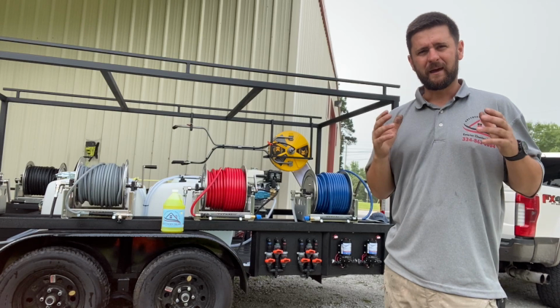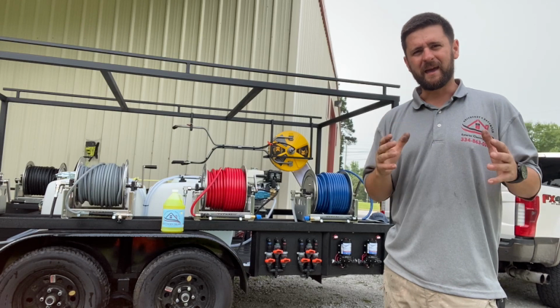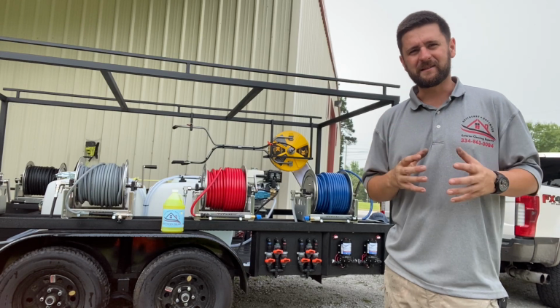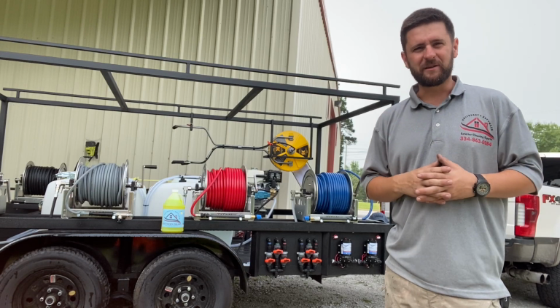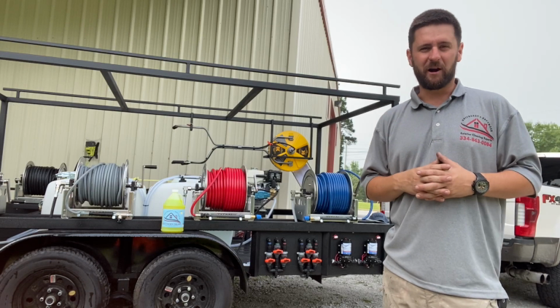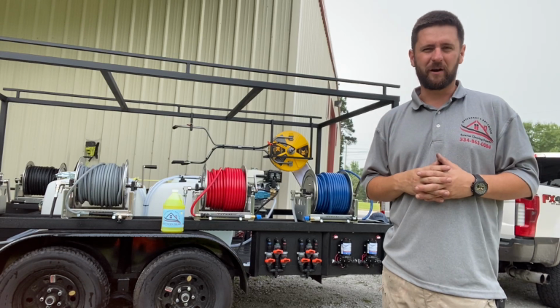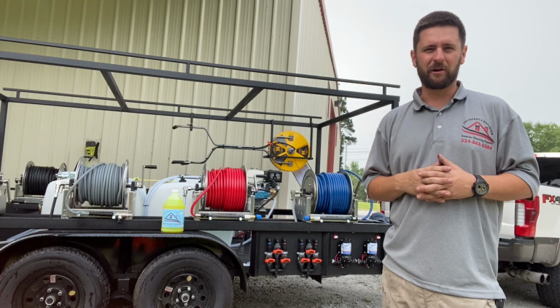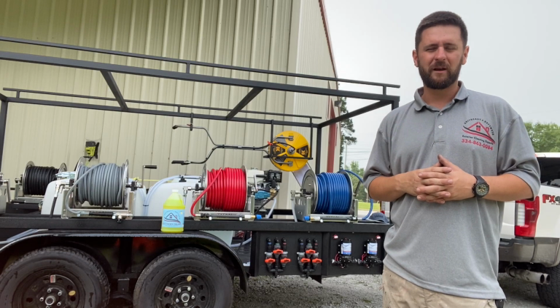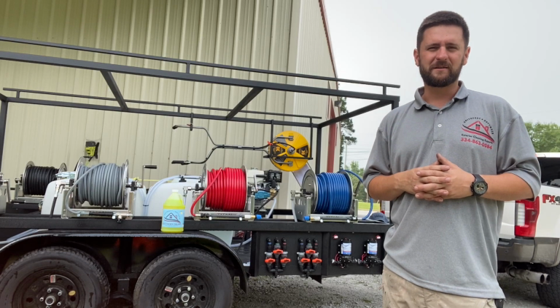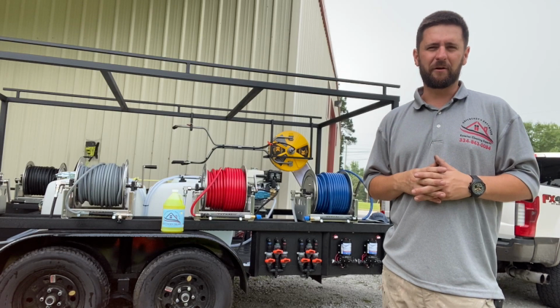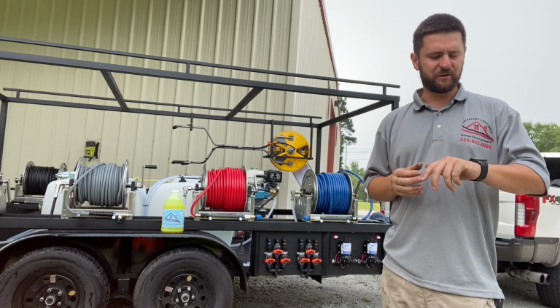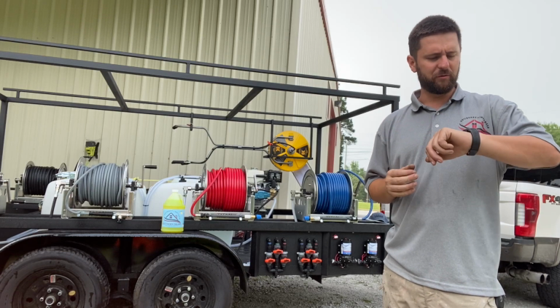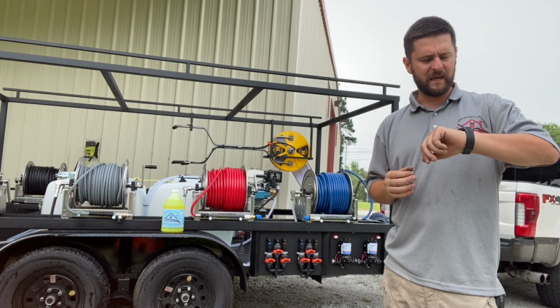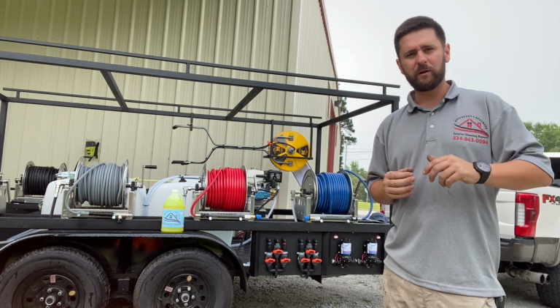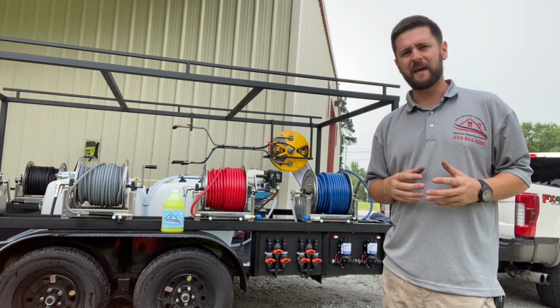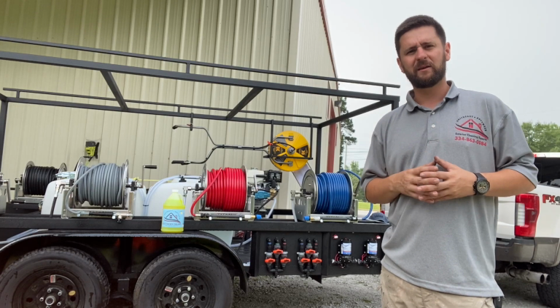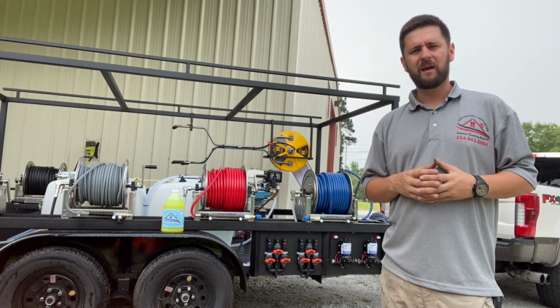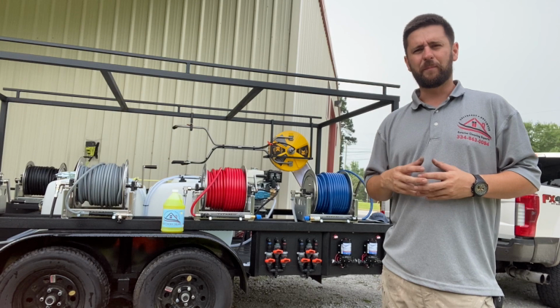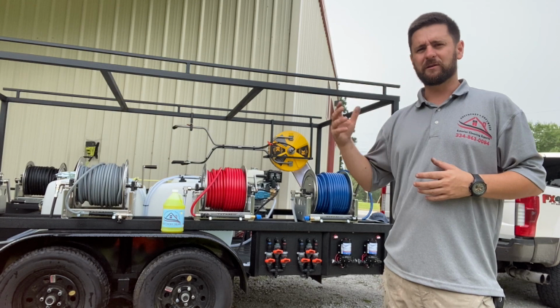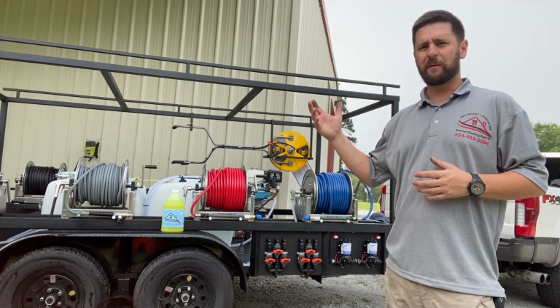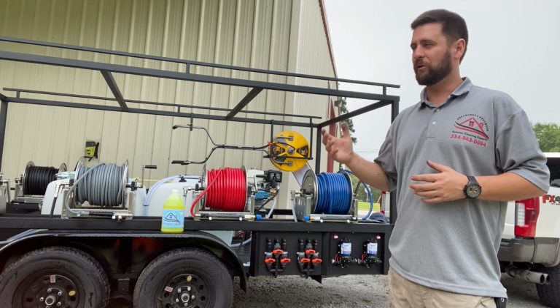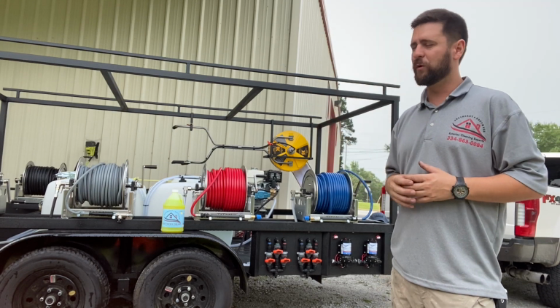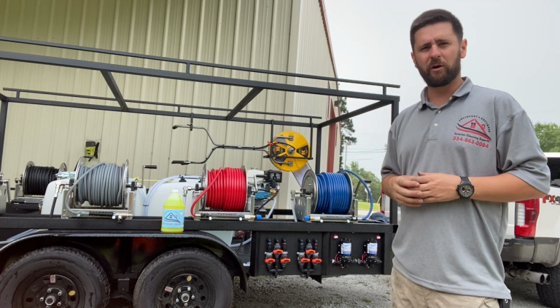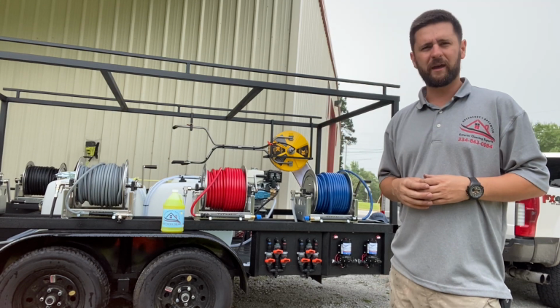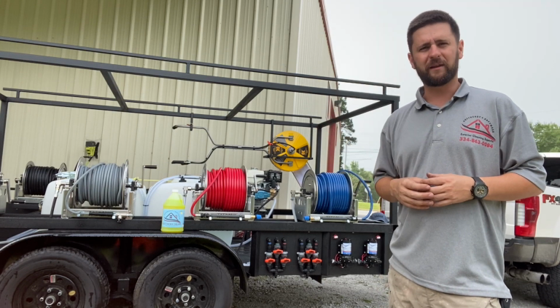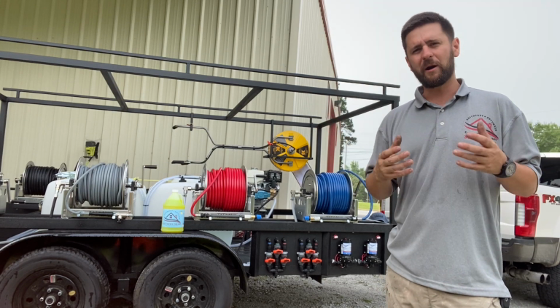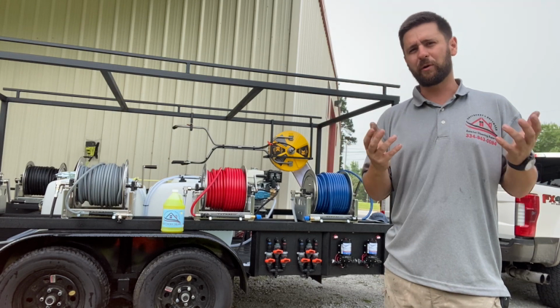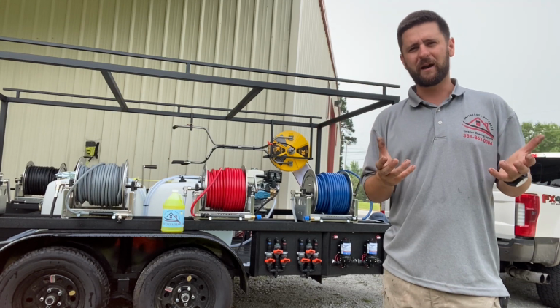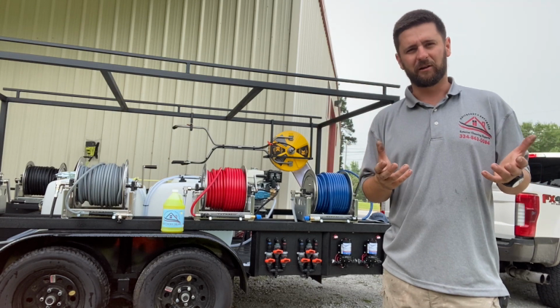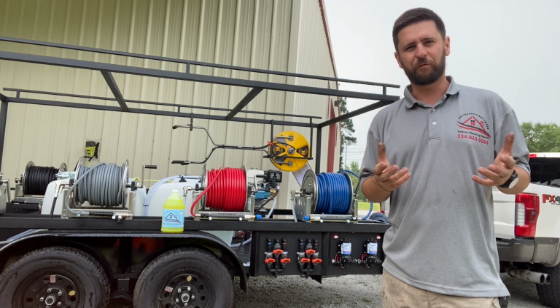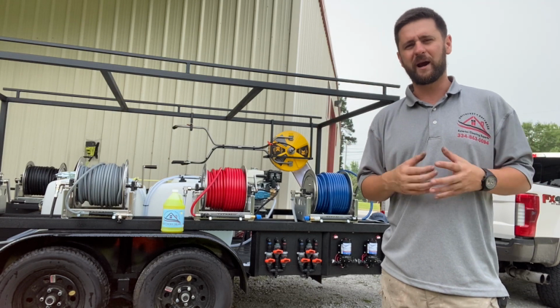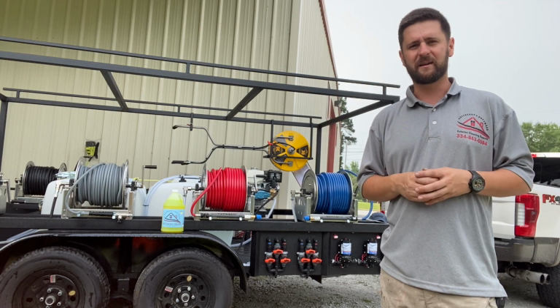Hey guys, Southeast Softwash here. Saturday, June the 28th. I'm up here at the shop doing a little bit of work and I thought I would bring you guys along for the ride today.